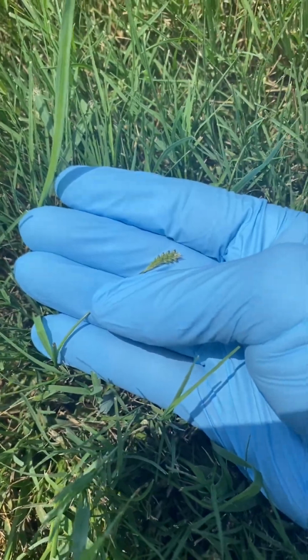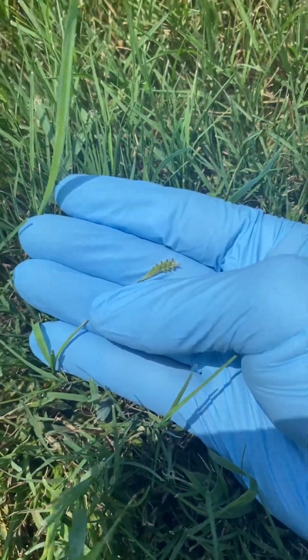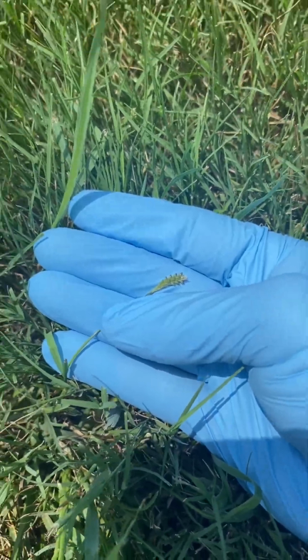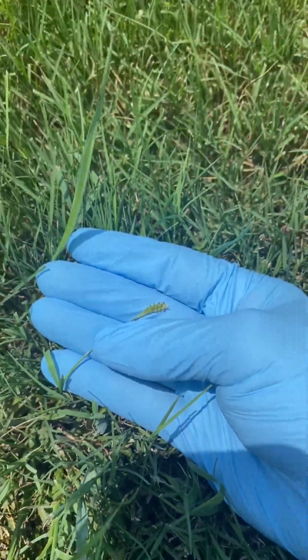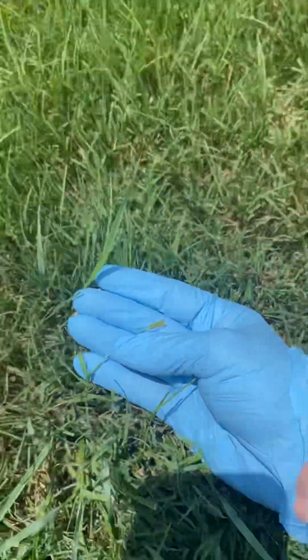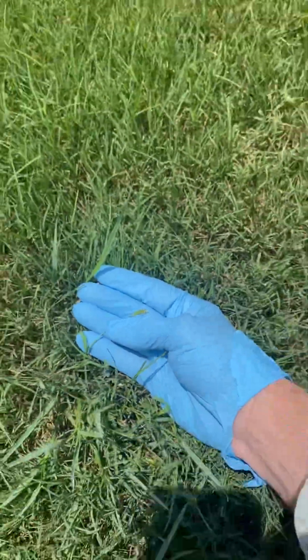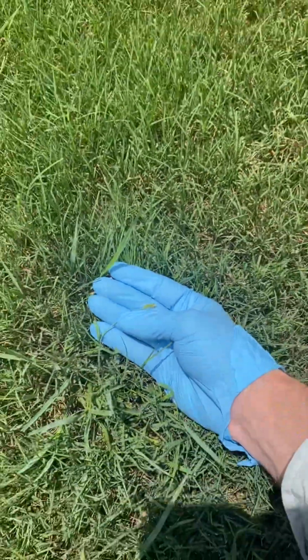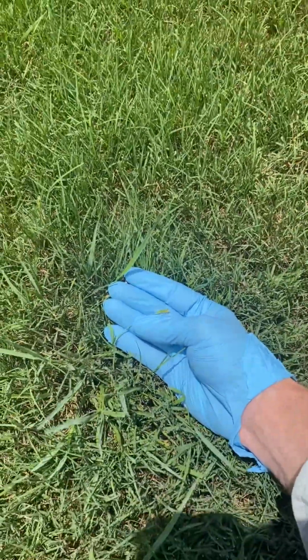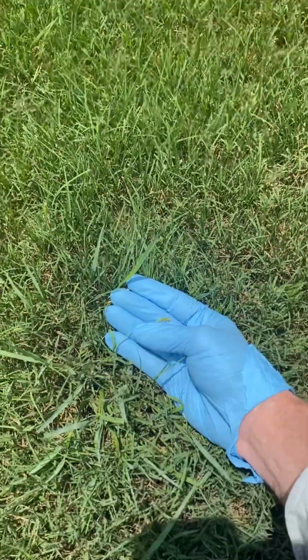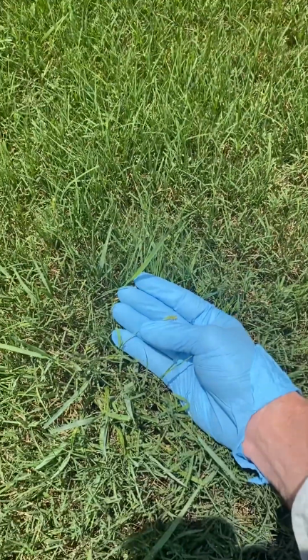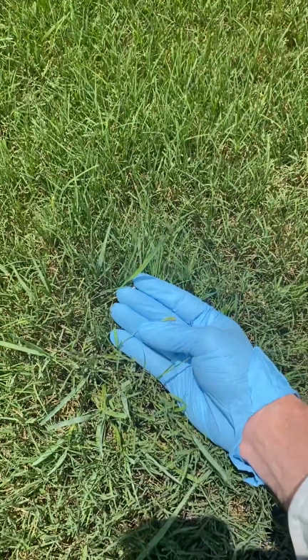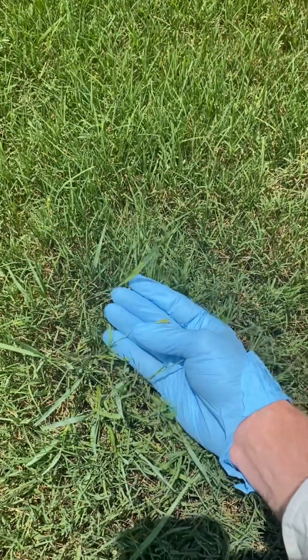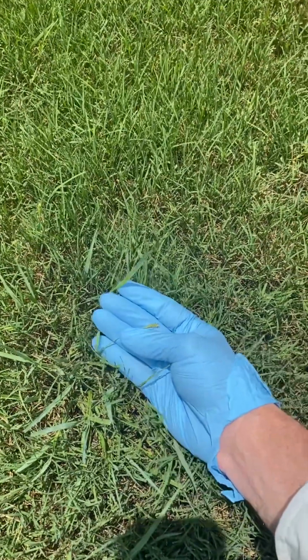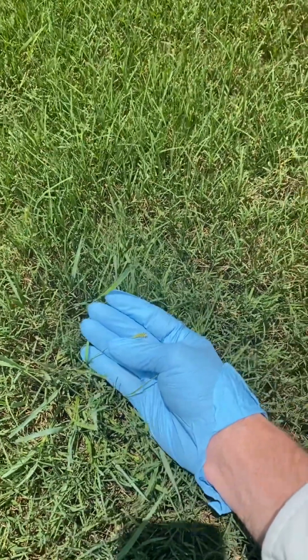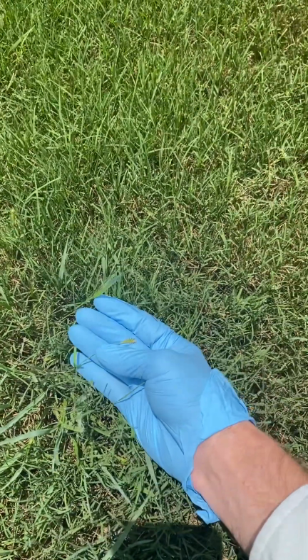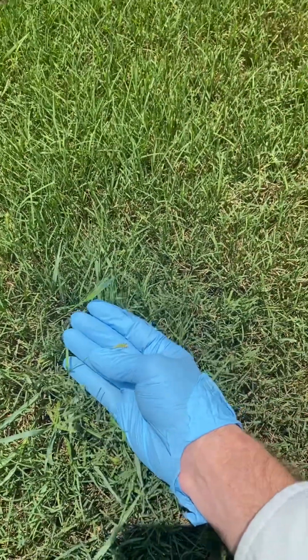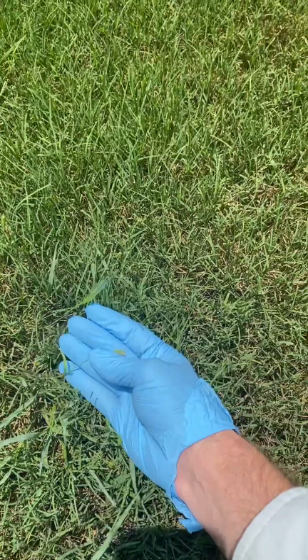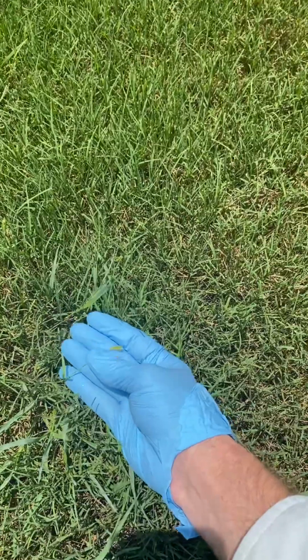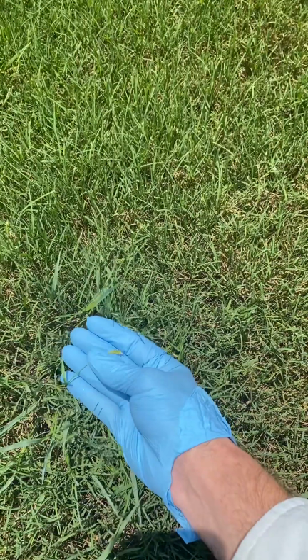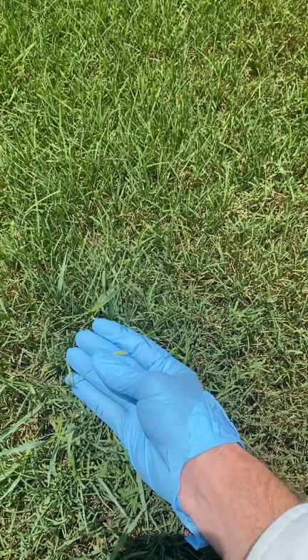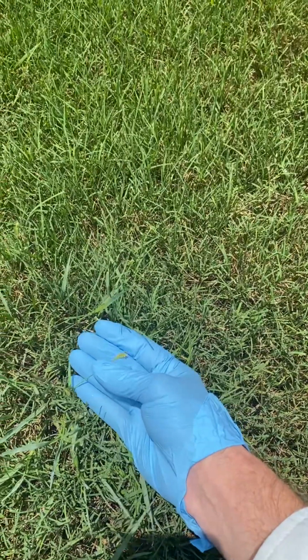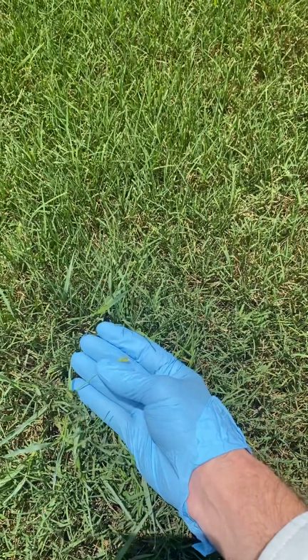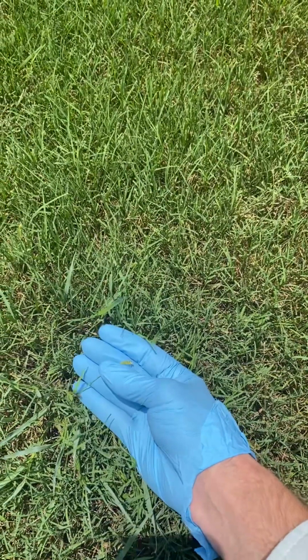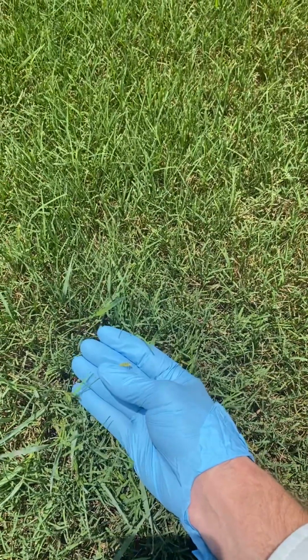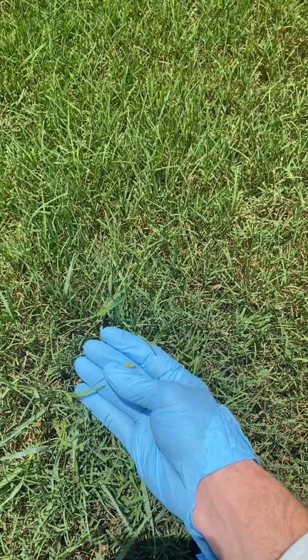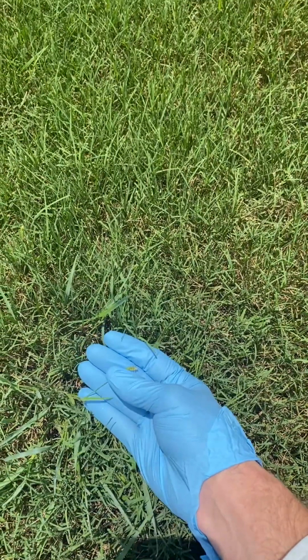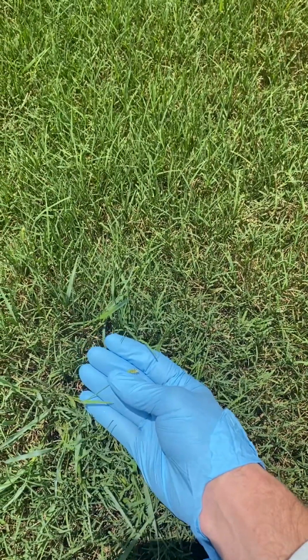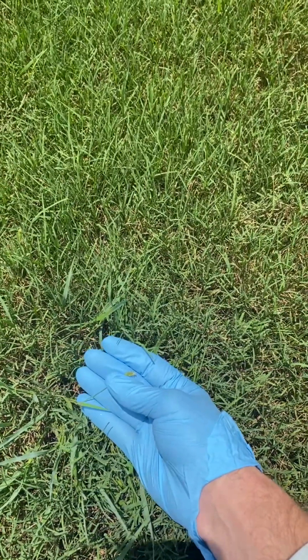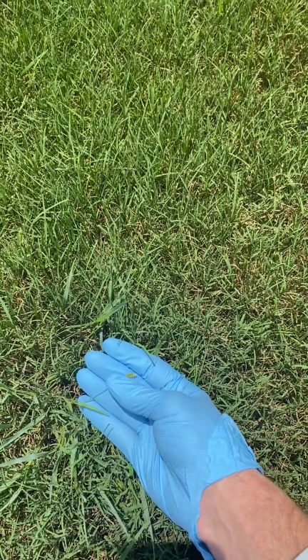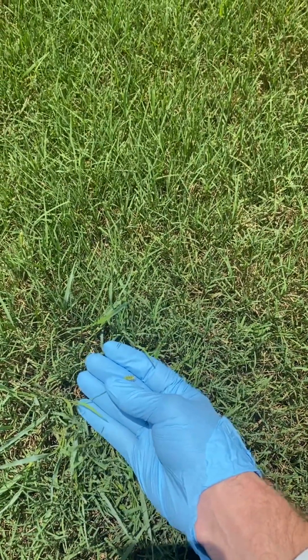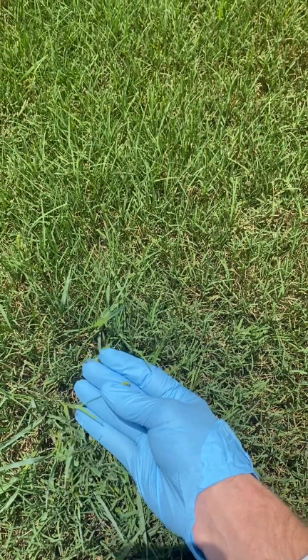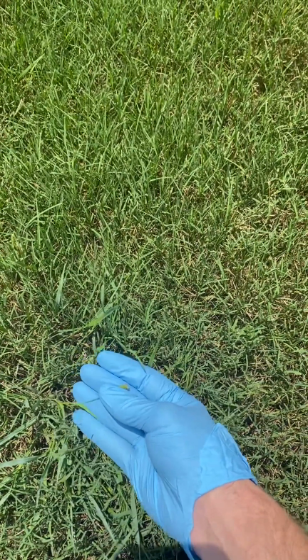Today I want to show you about two more grassy weeds. I've got another video about Dallas grass, crabgrass, and carpet grass.